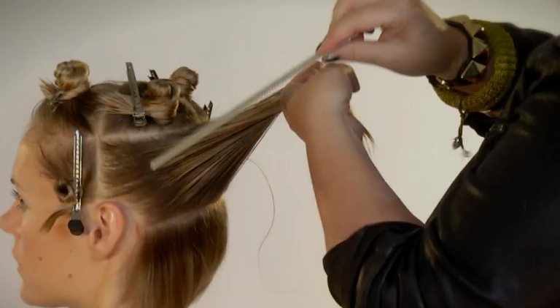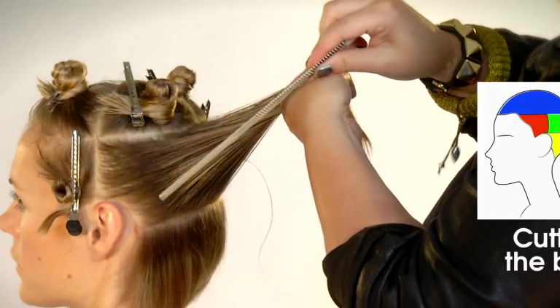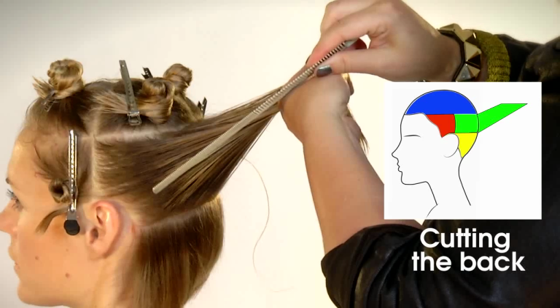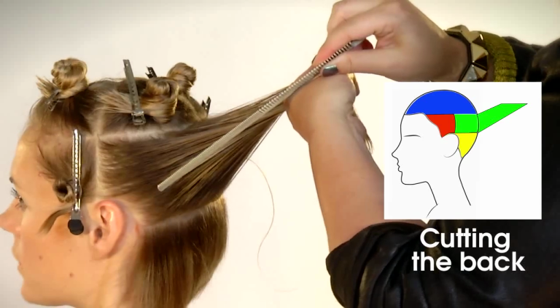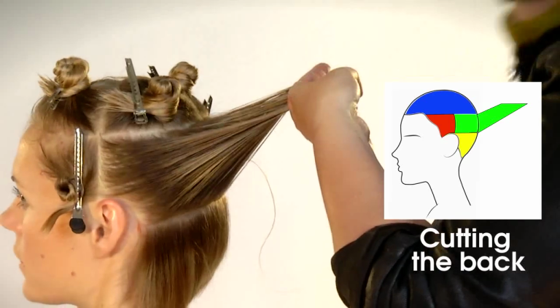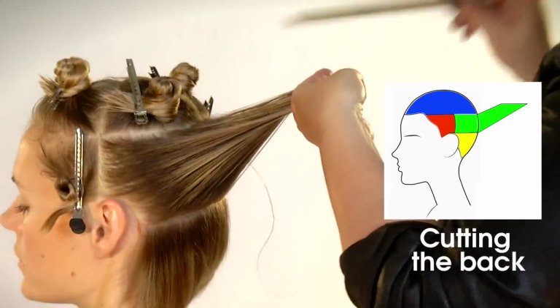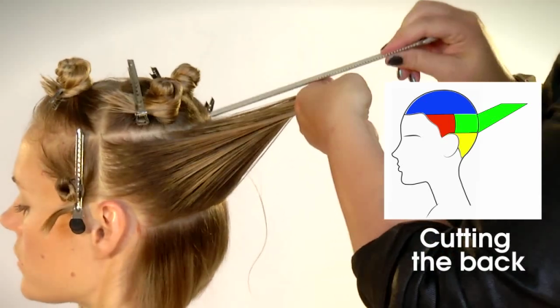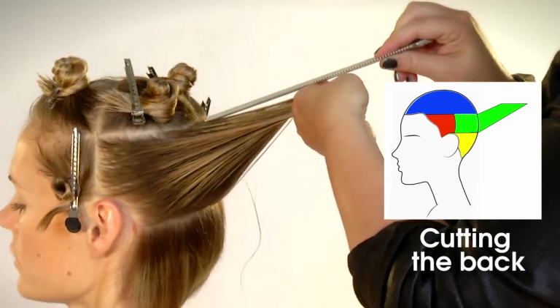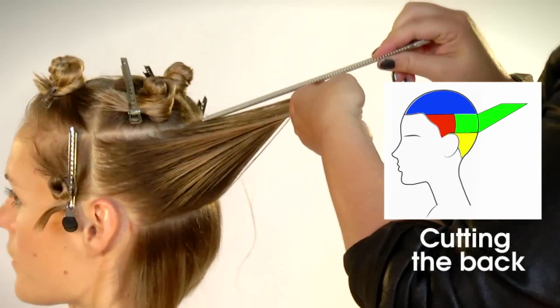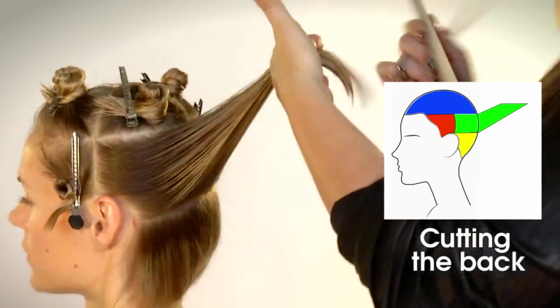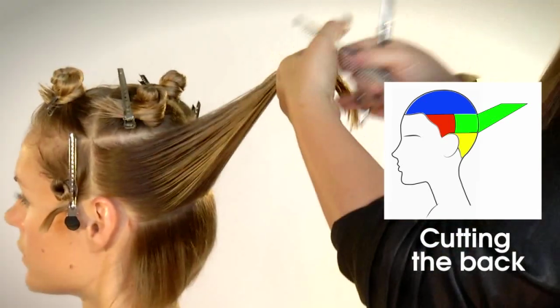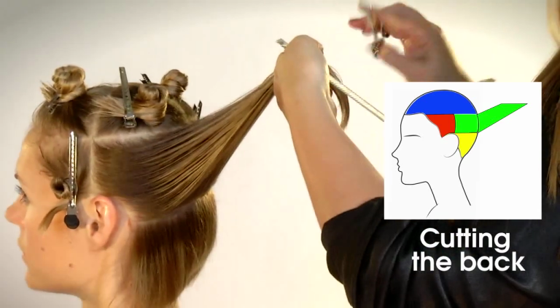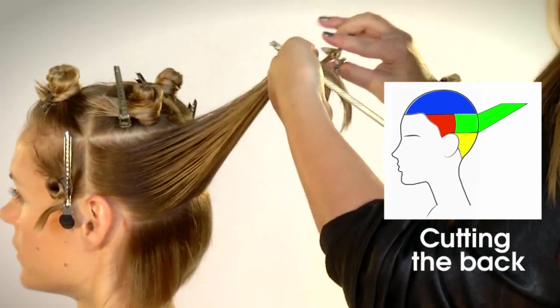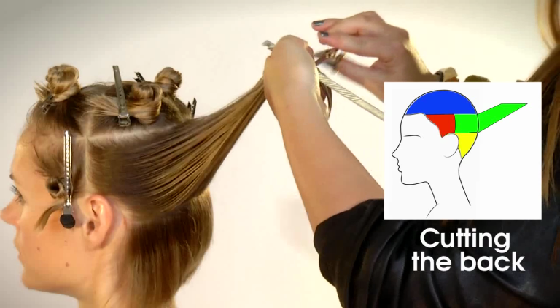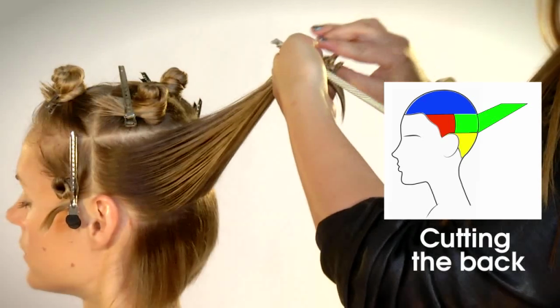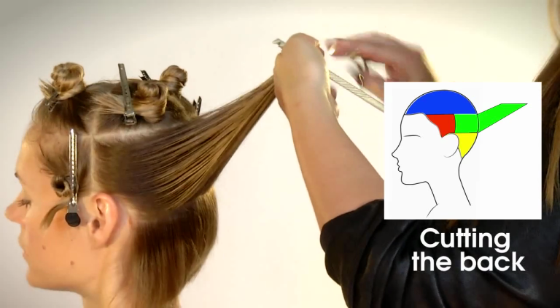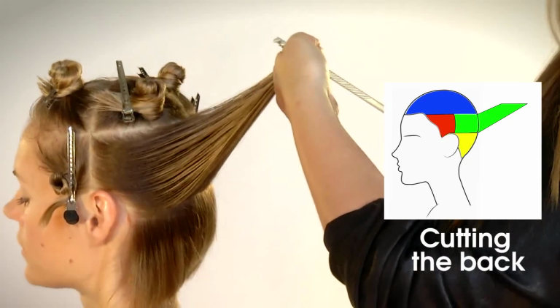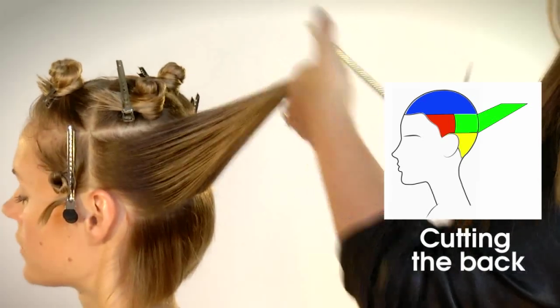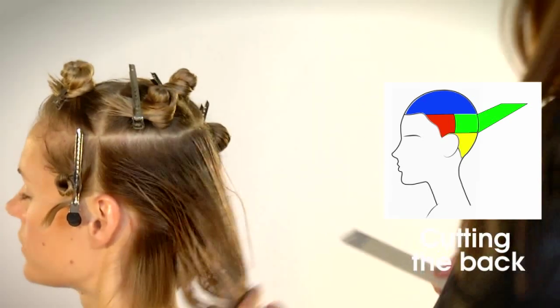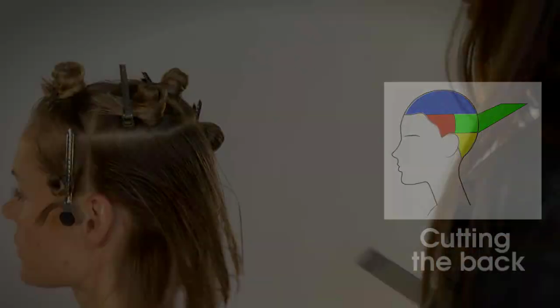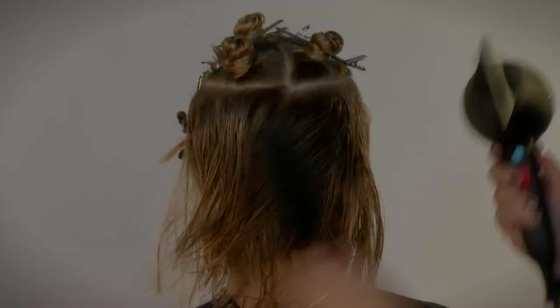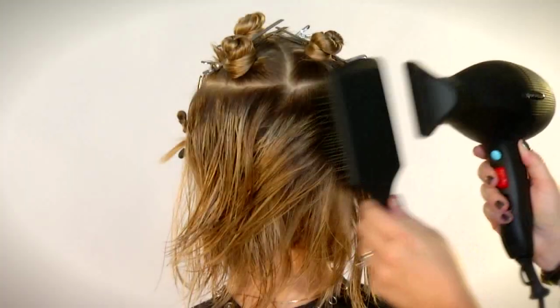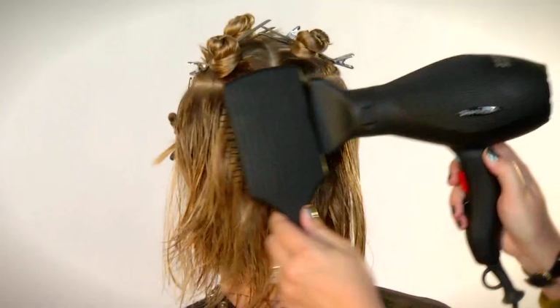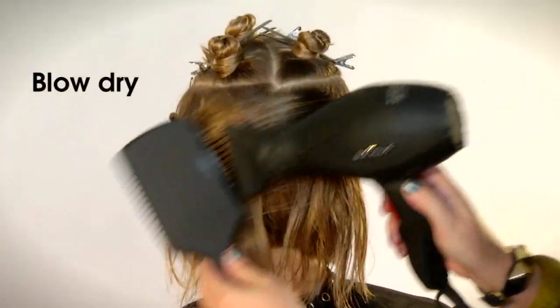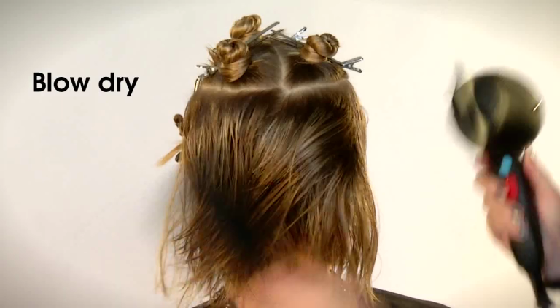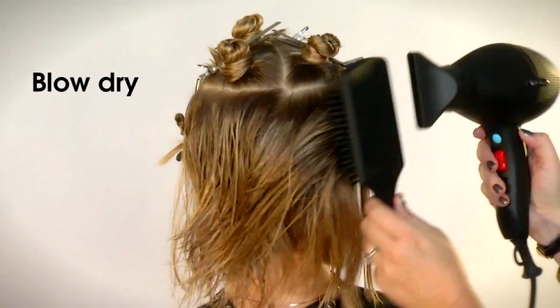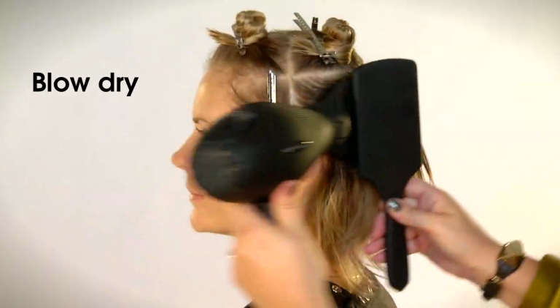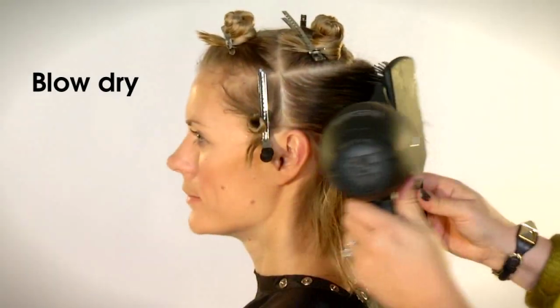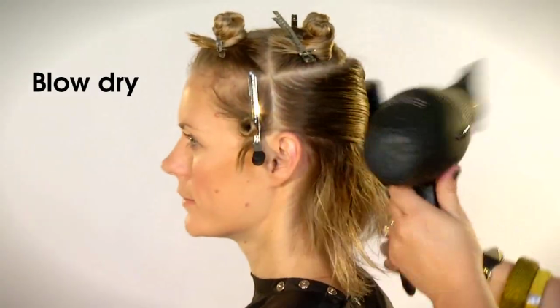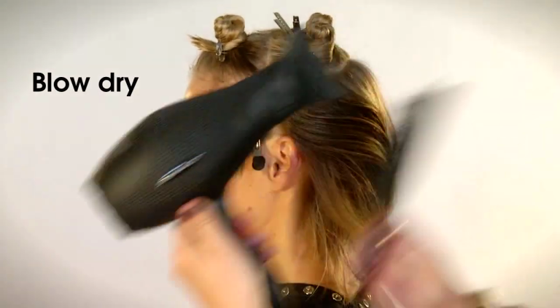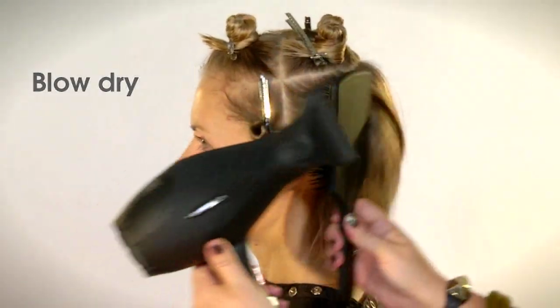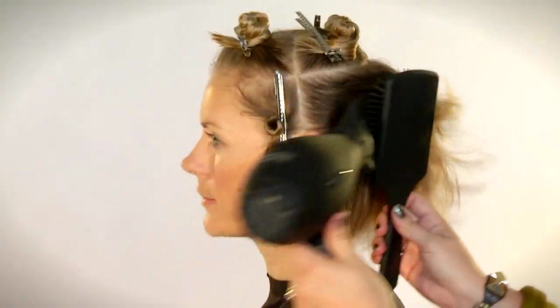Cut the back in scooping graduation at 45 degree elevation with the same over direction to the center back as you did in the nape section. Continue the wrap drying round brush combo and switch directions for flexible results.